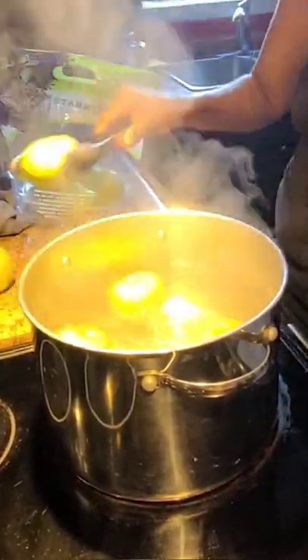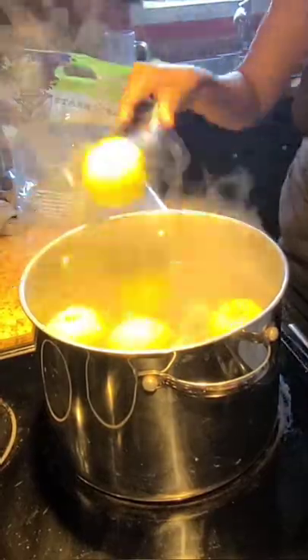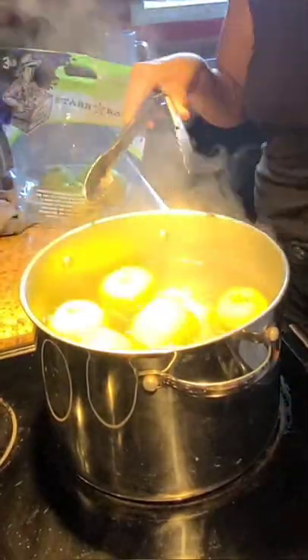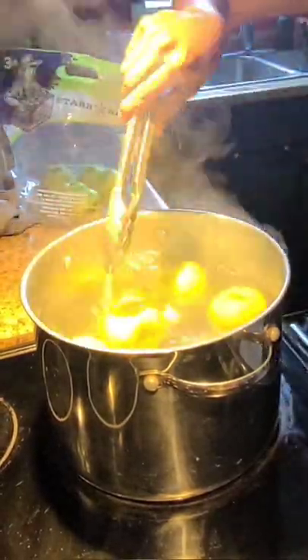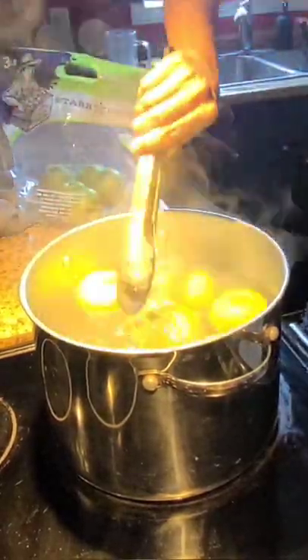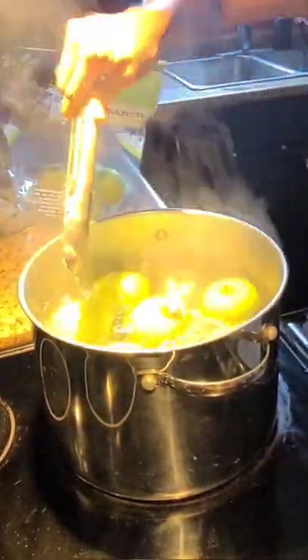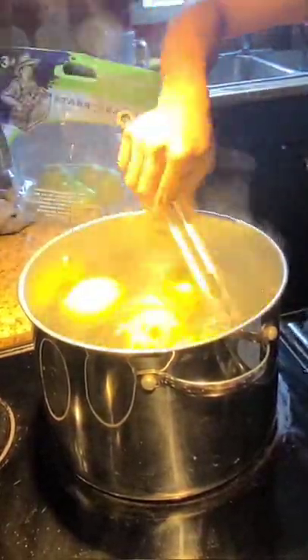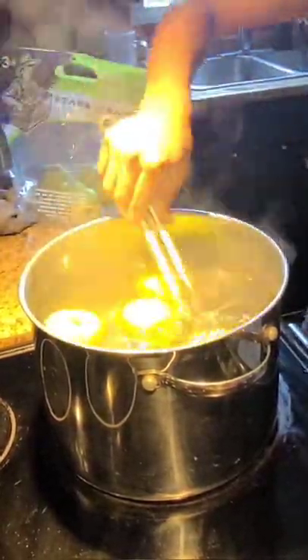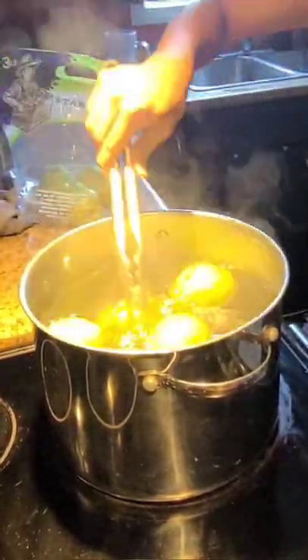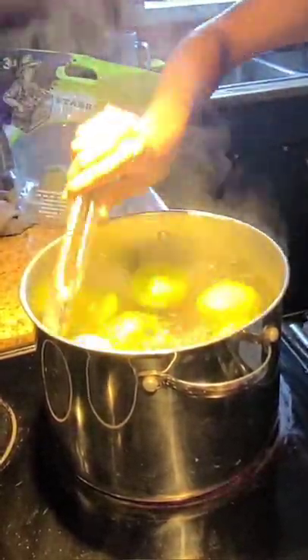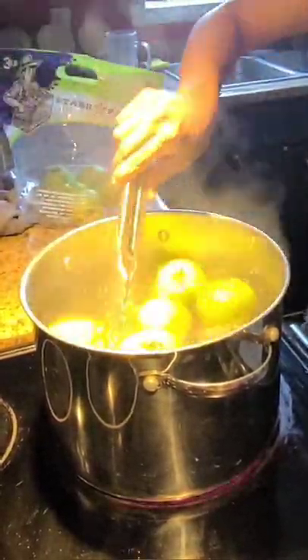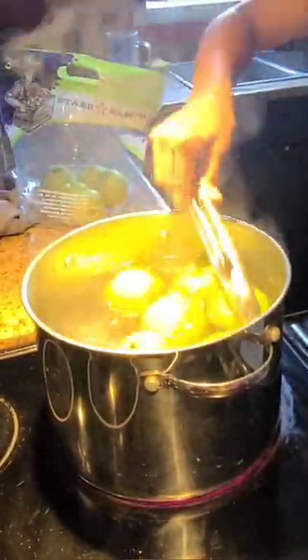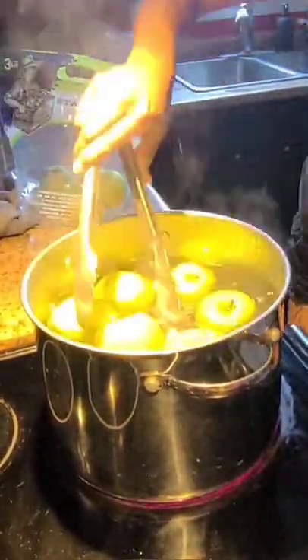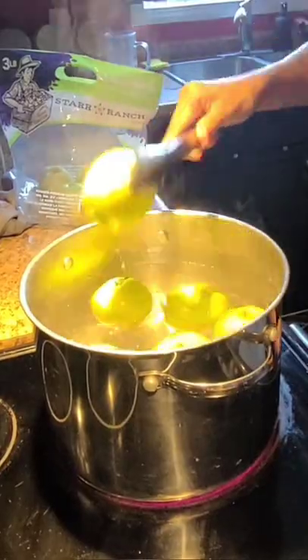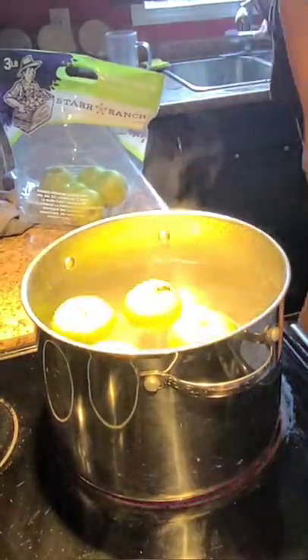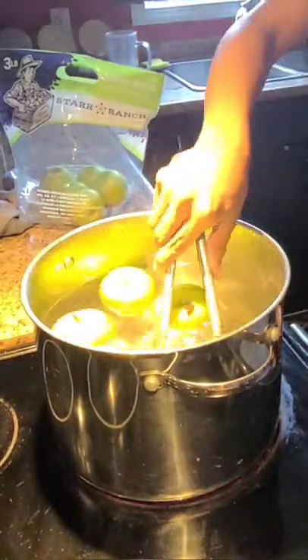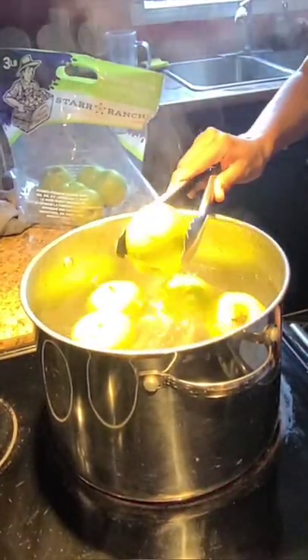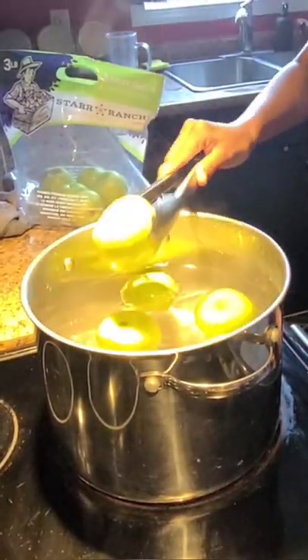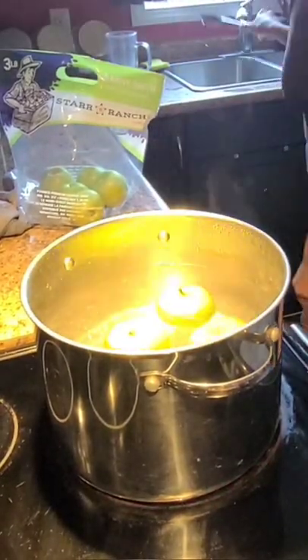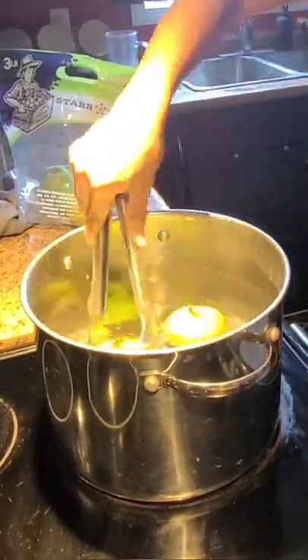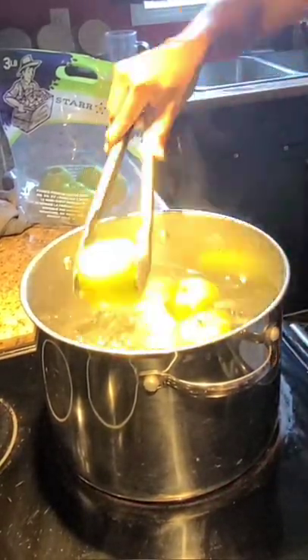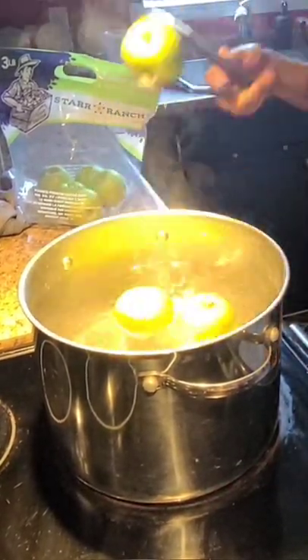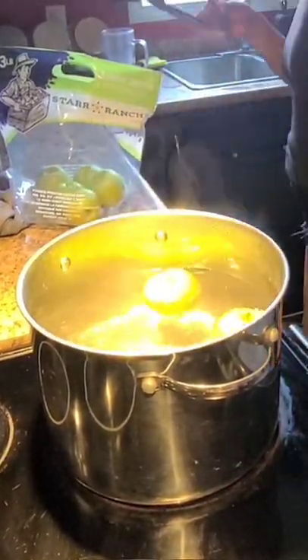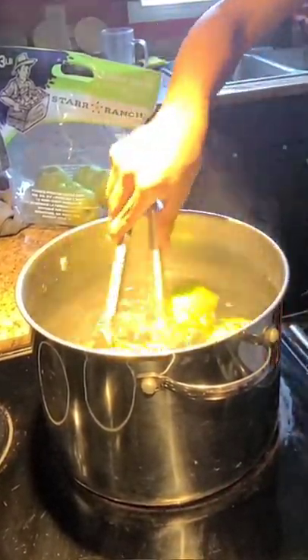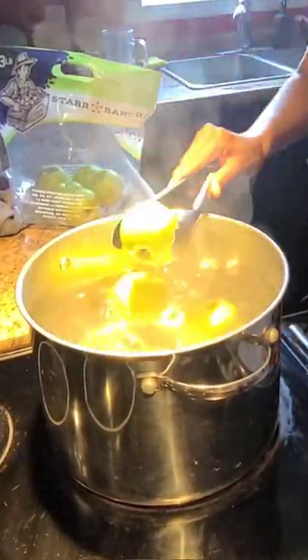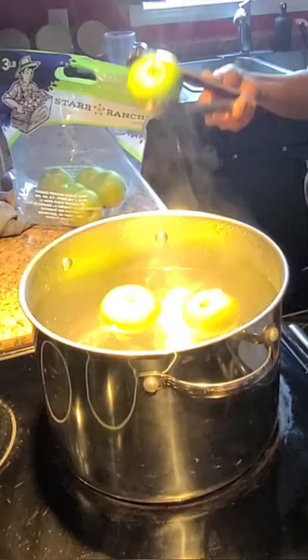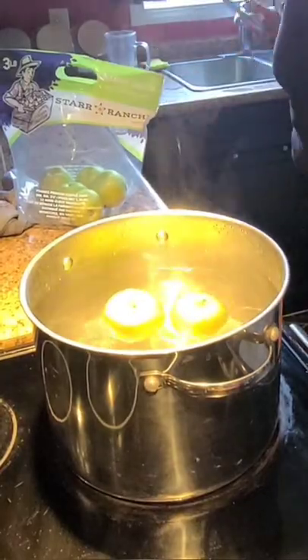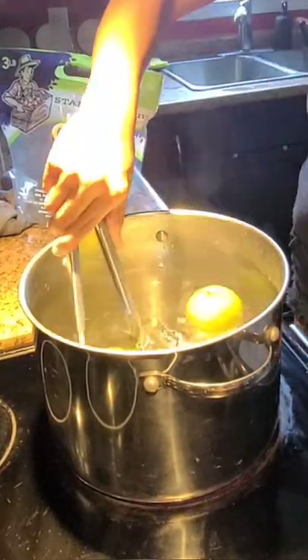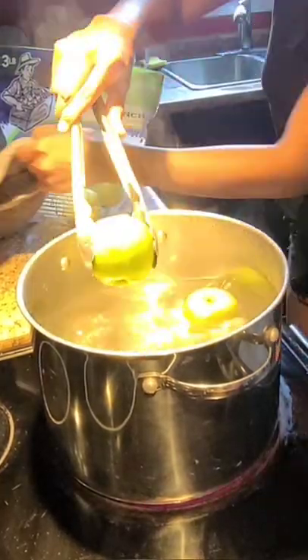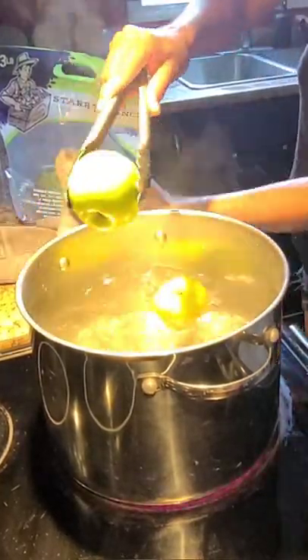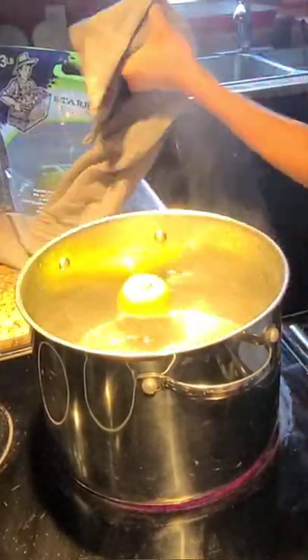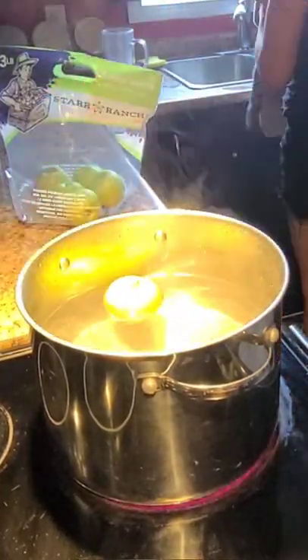Boozhoo to those who are listening, watching, whatever. I shouldn't be eating right now. My name is Sharice. I am going to be showing you how to make candy apples at home.